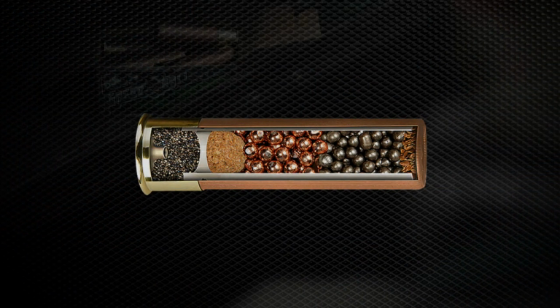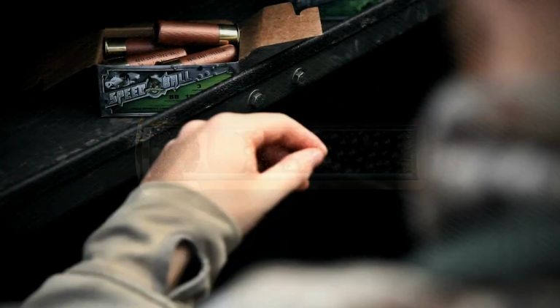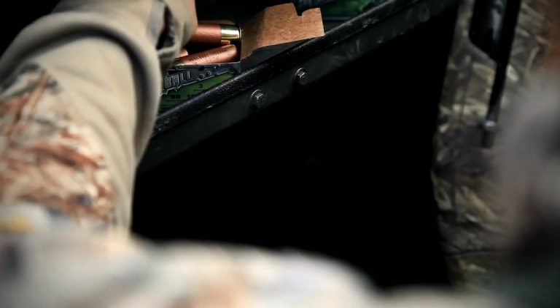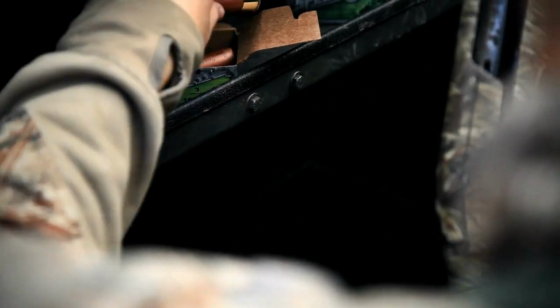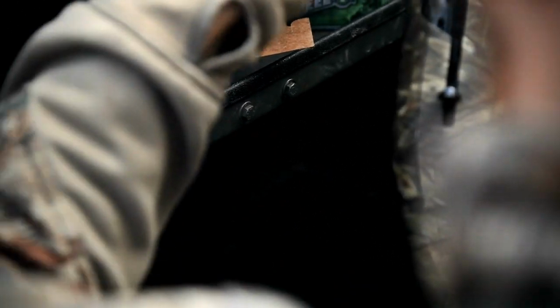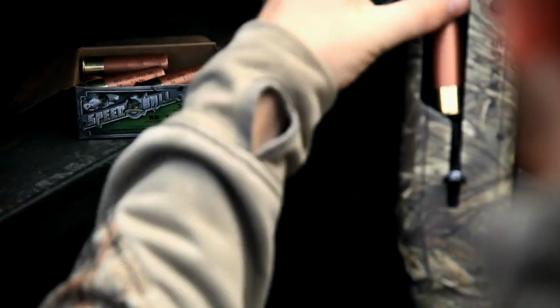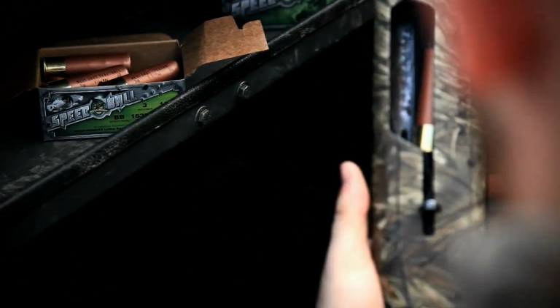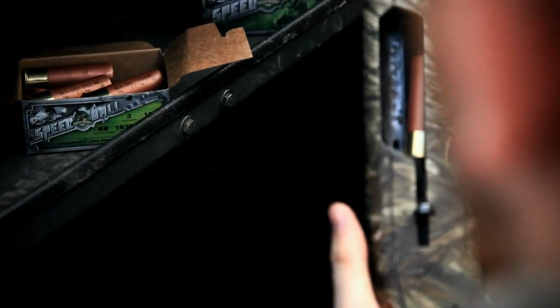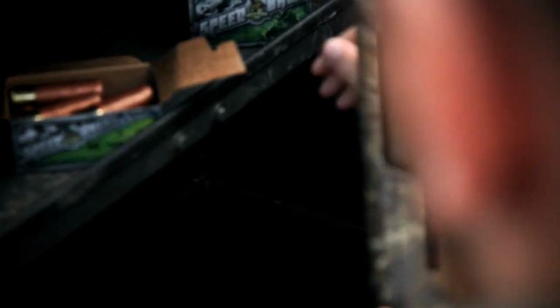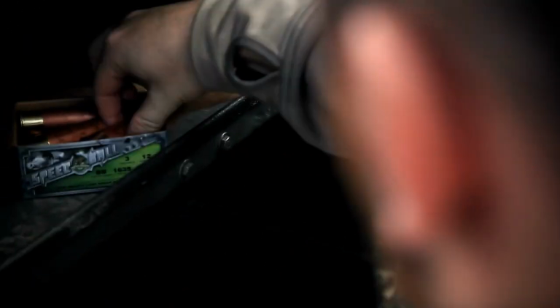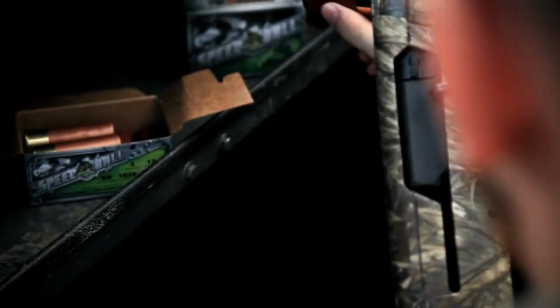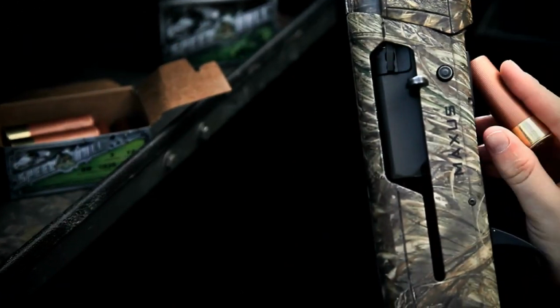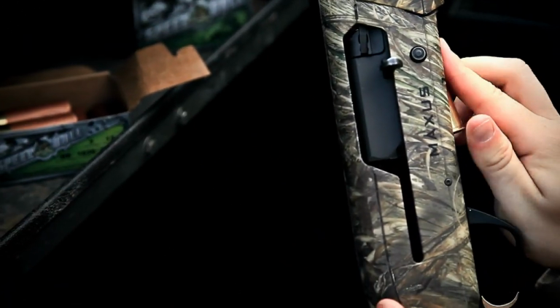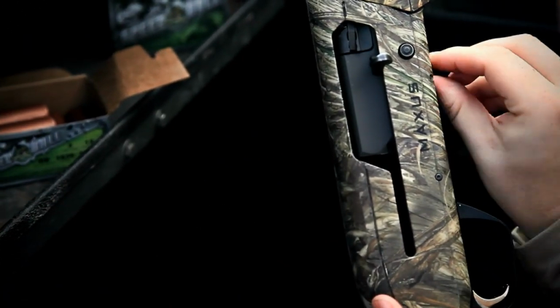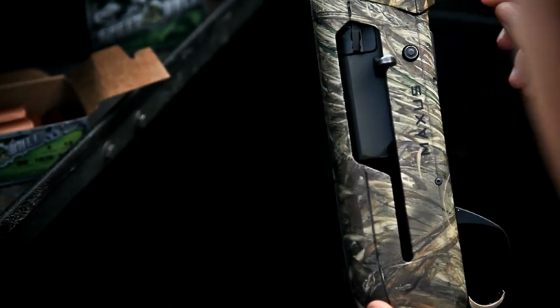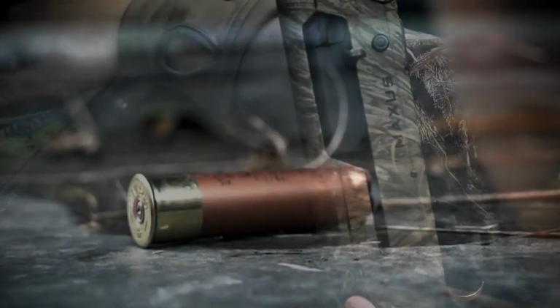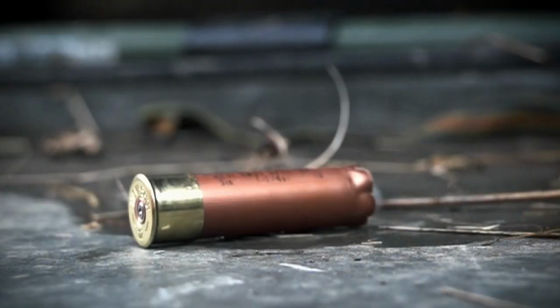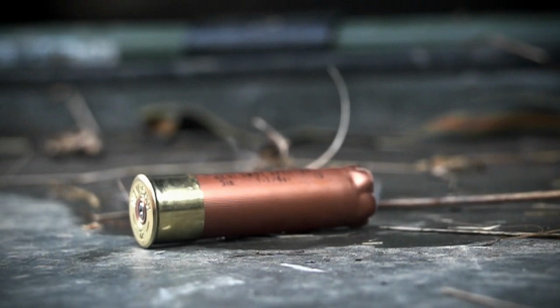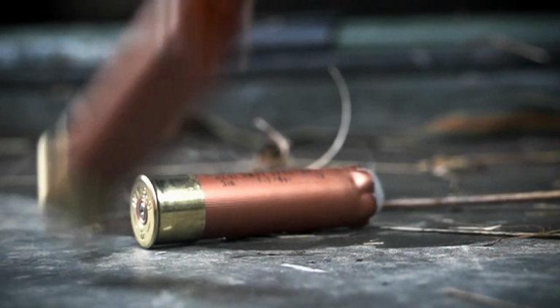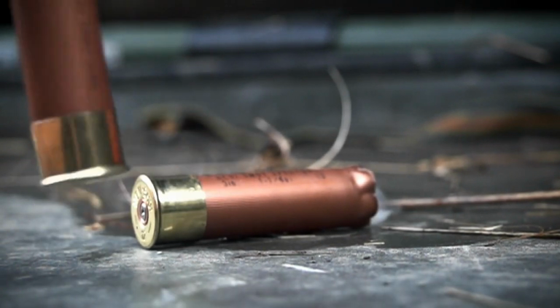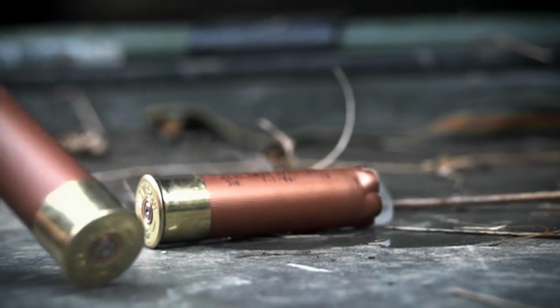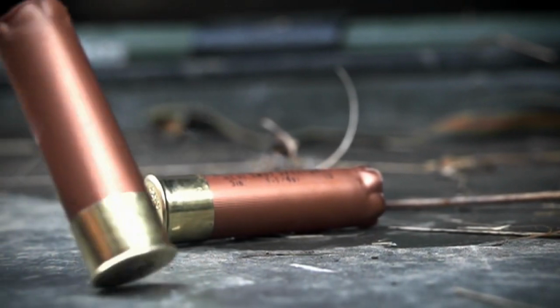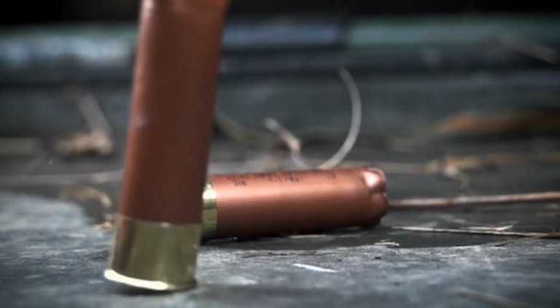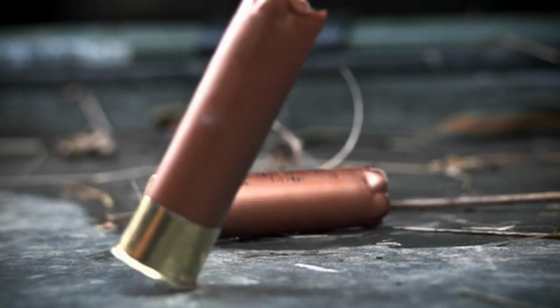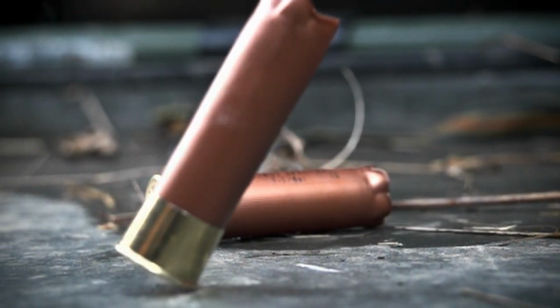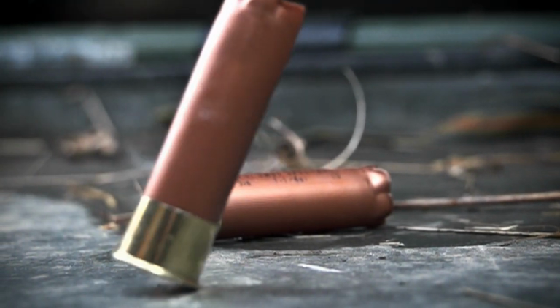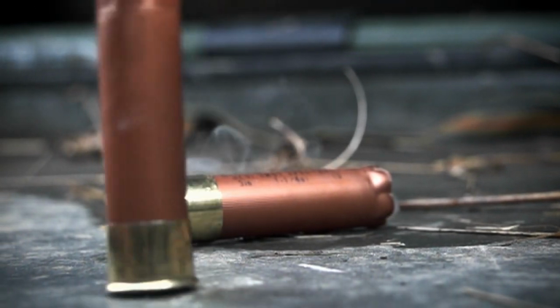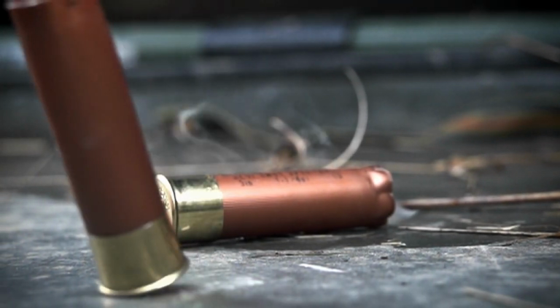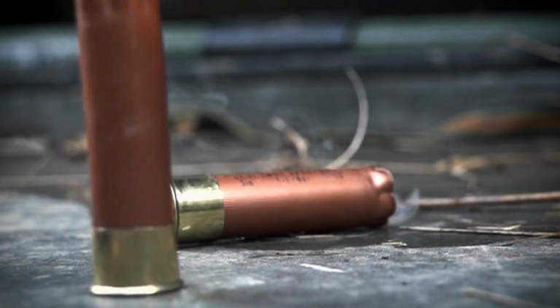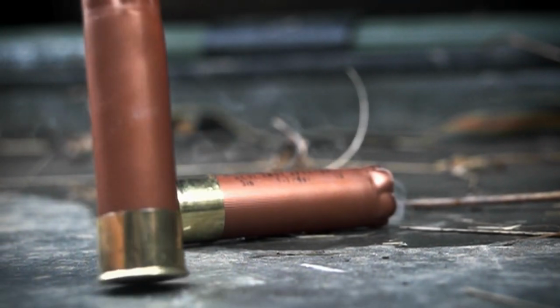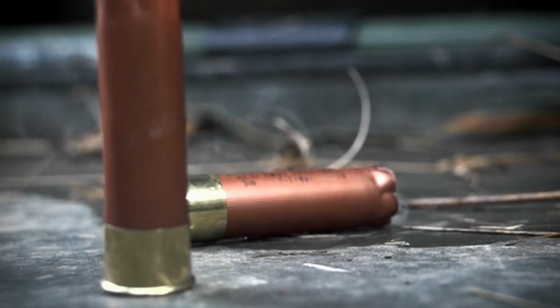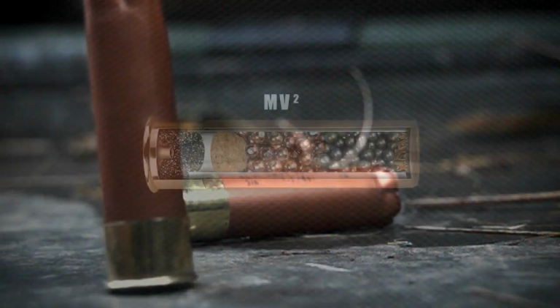This new load has the same pattern density technology of heavy metal loads with the layering of two different shot types, but will far exceed the performance of the already popular heavy metal.